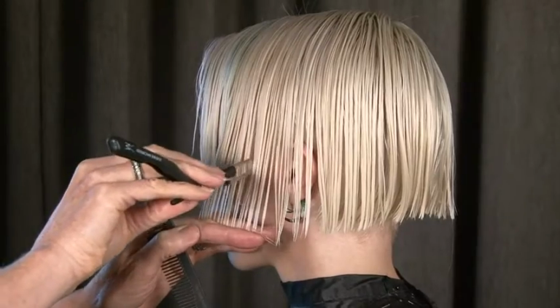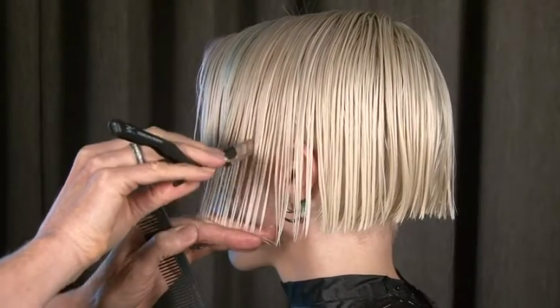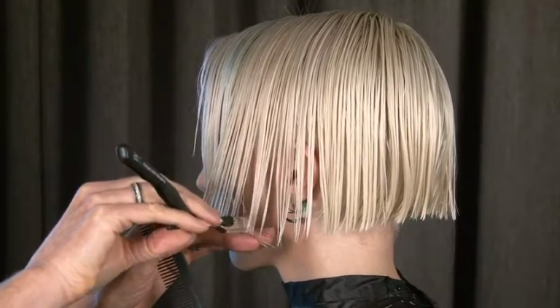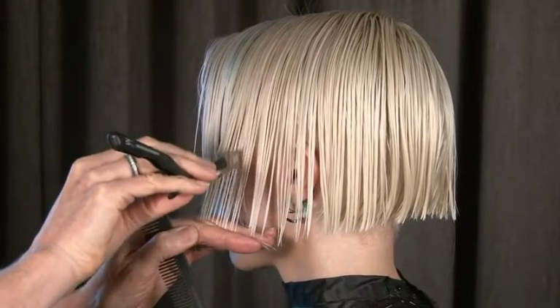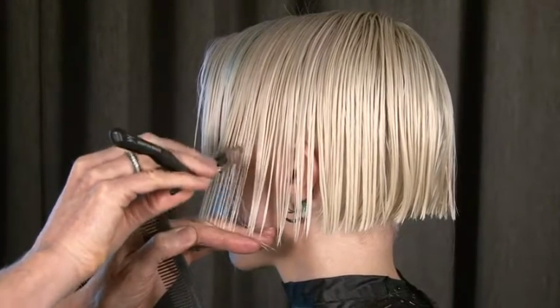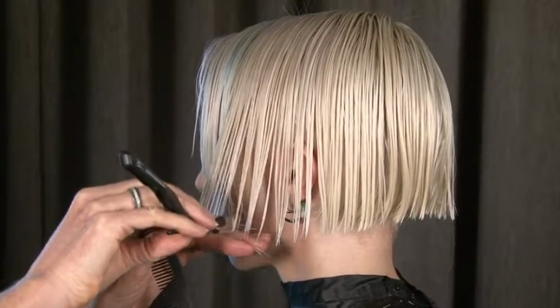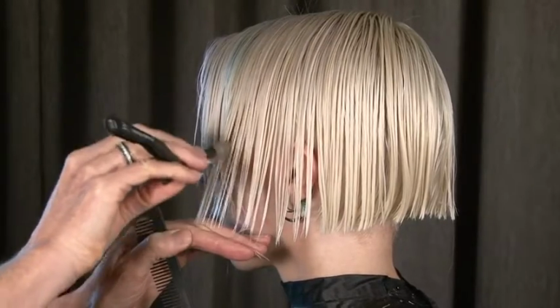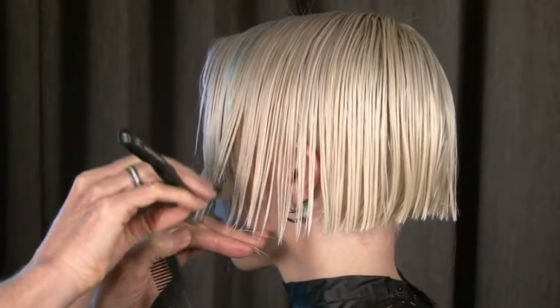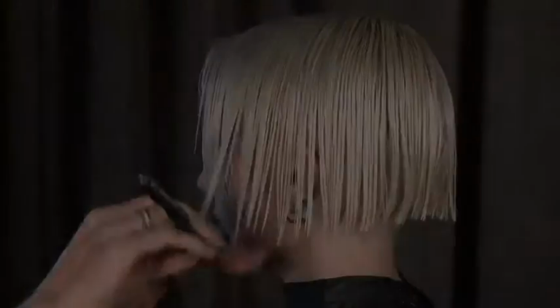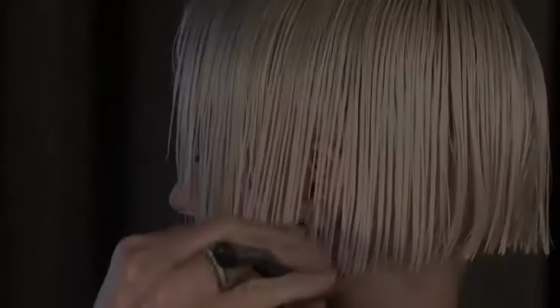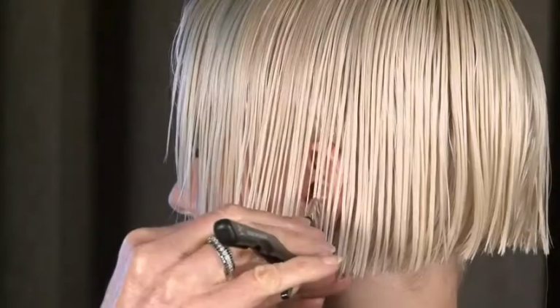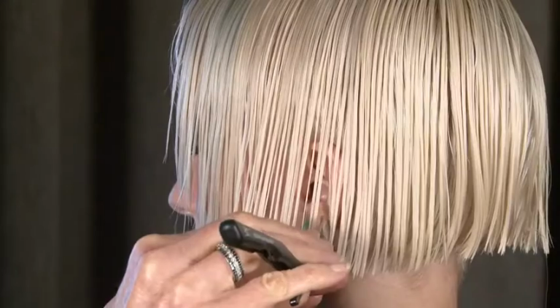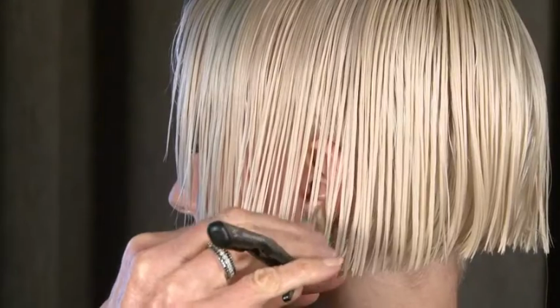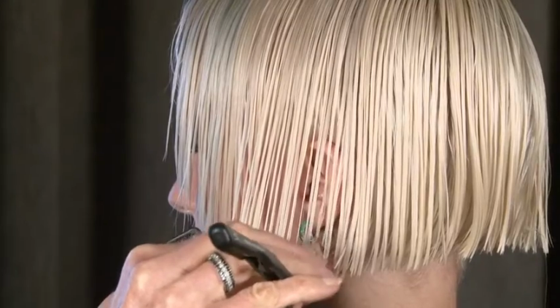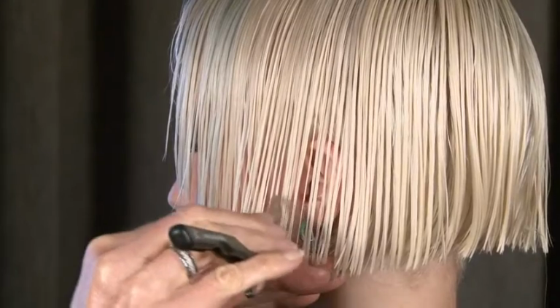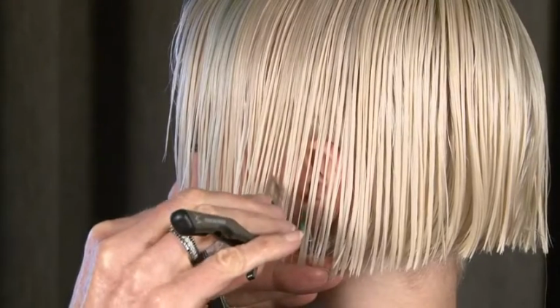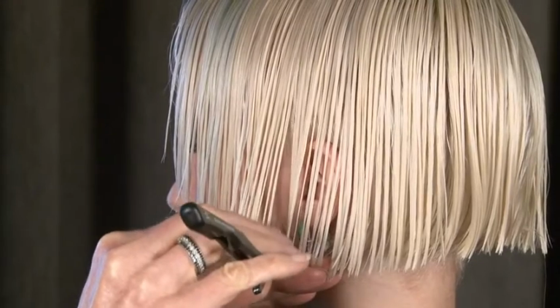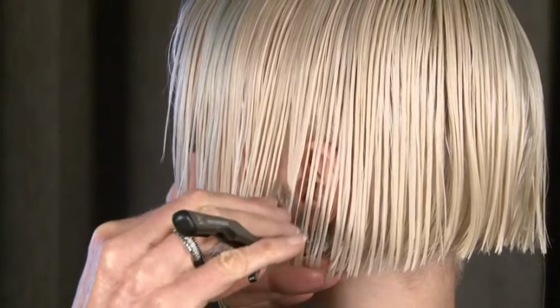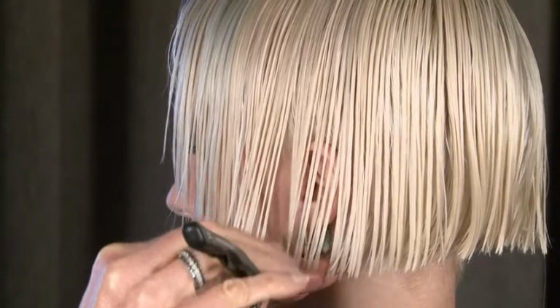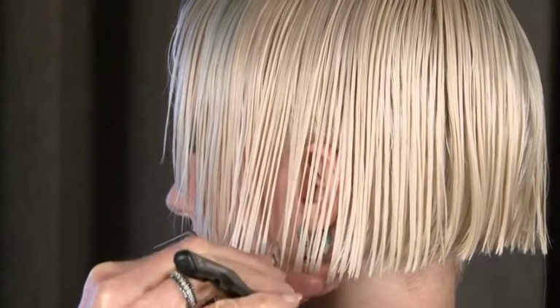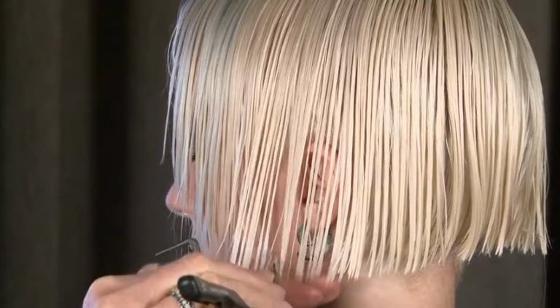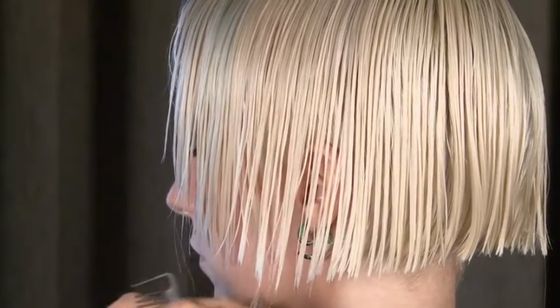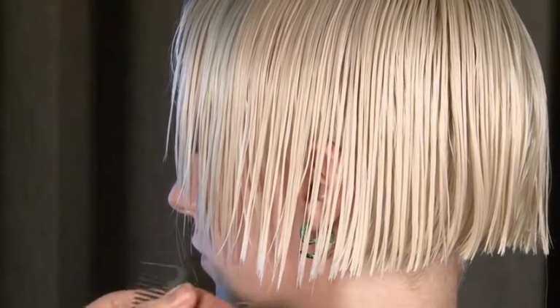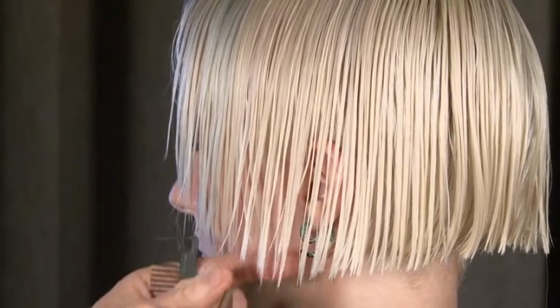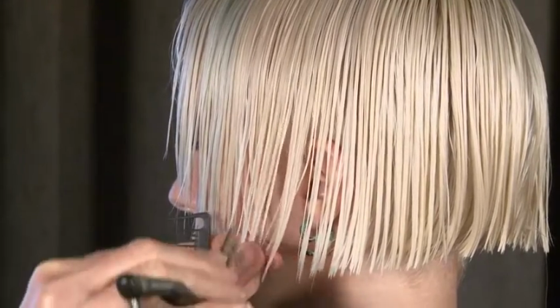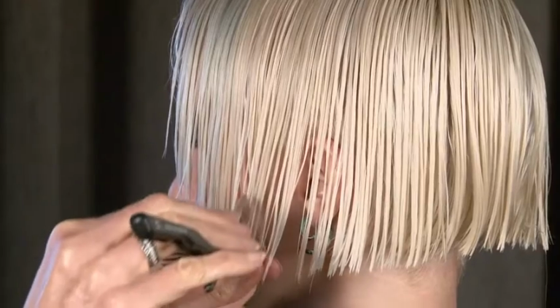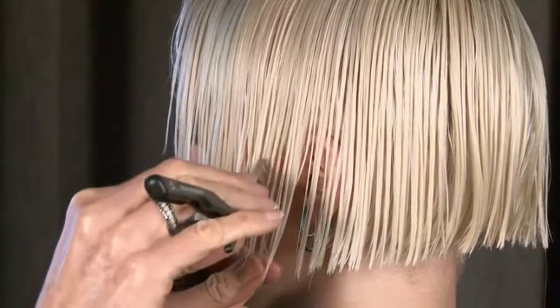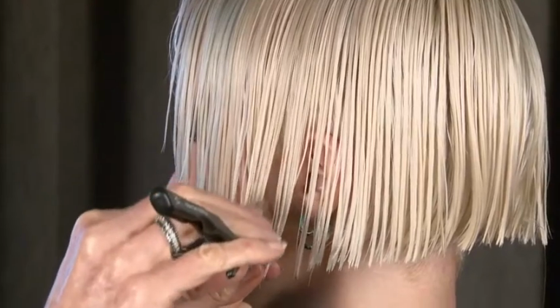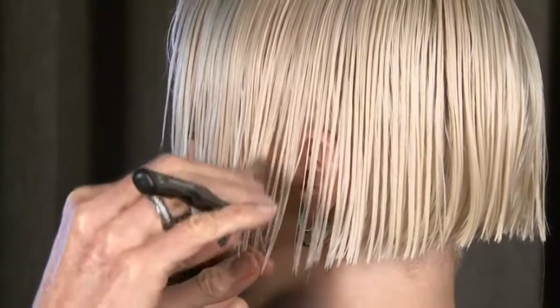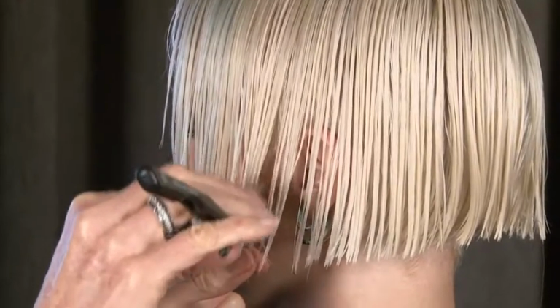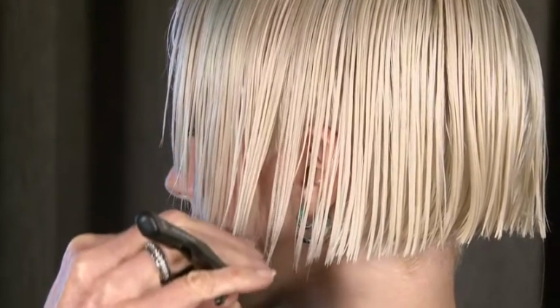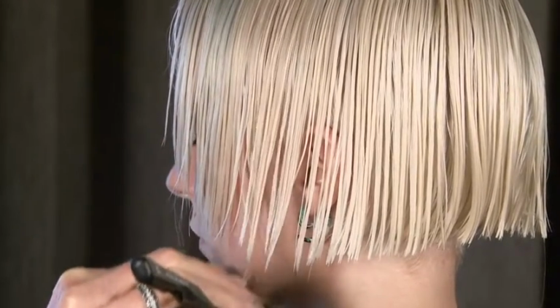We're transitioning from the strength of the scissors into the softness and the wispiness of the disconnect.